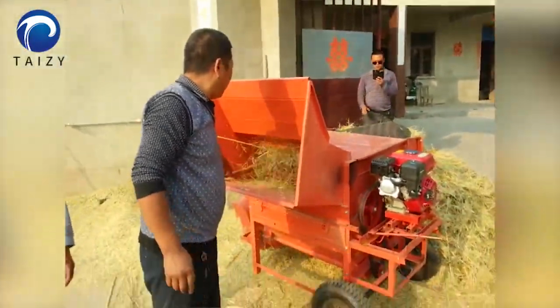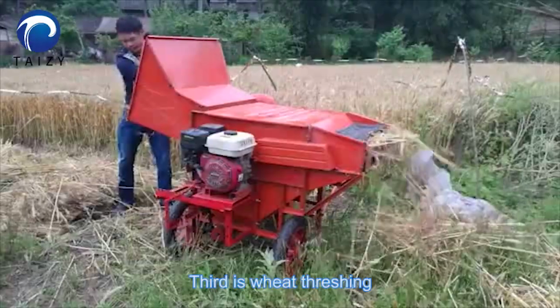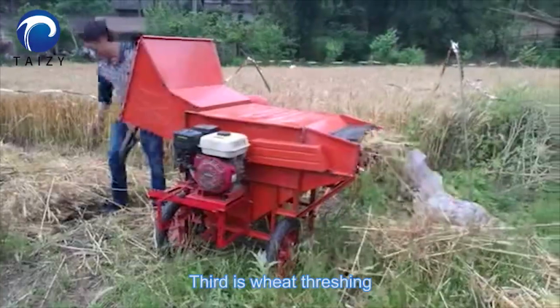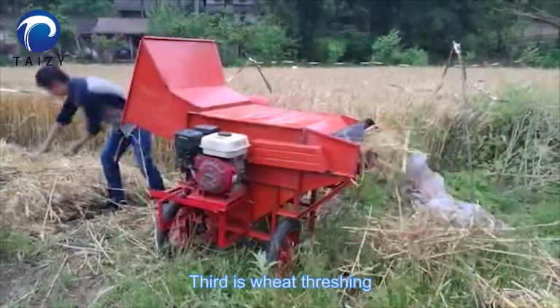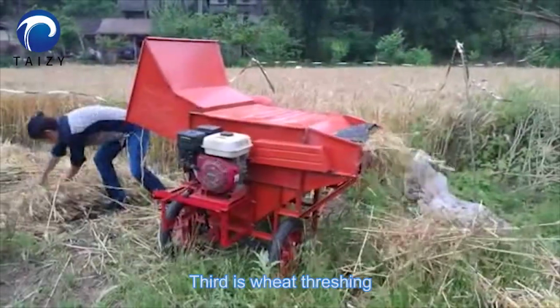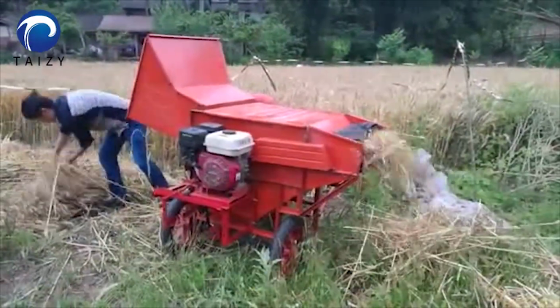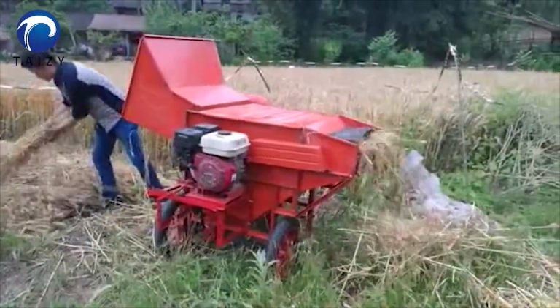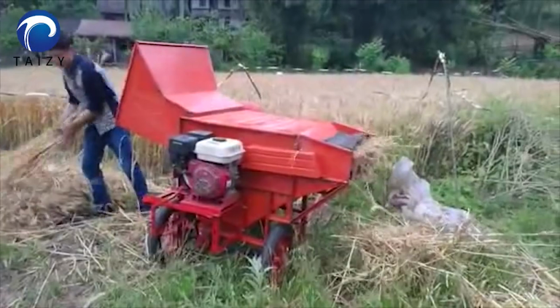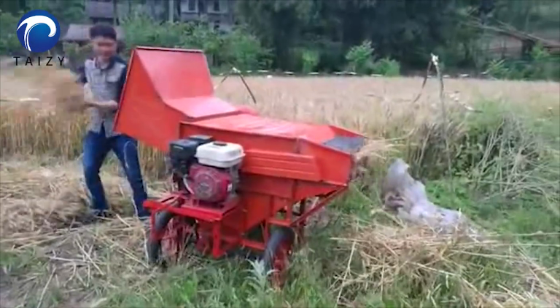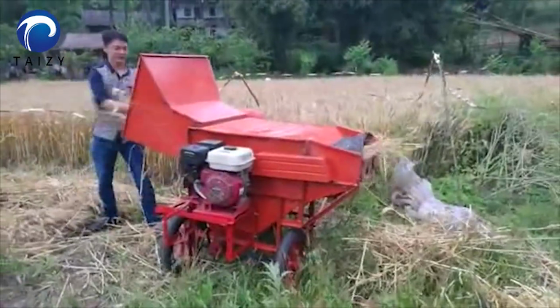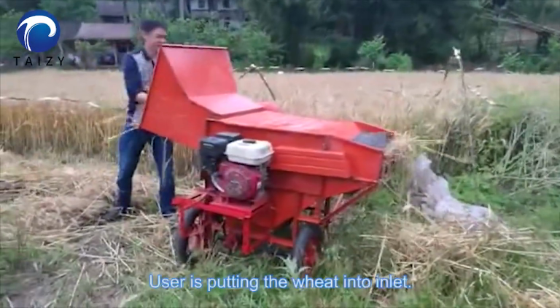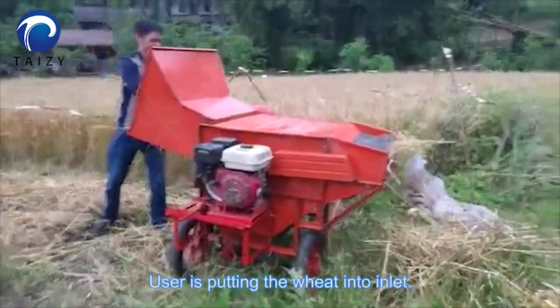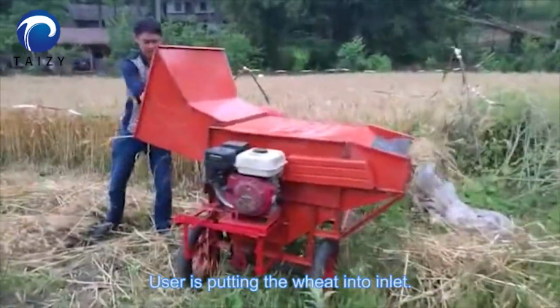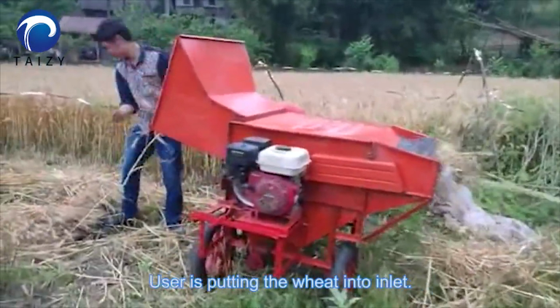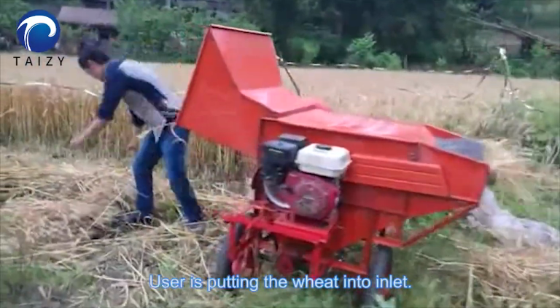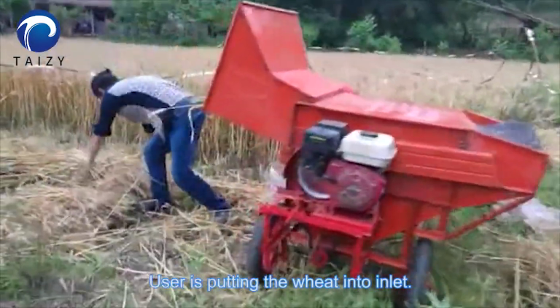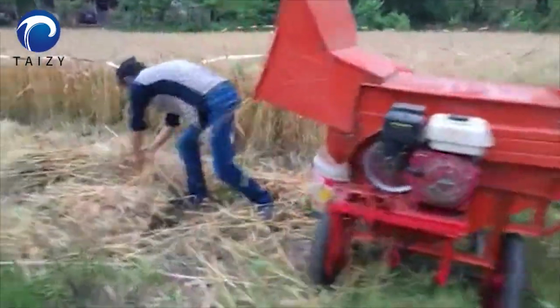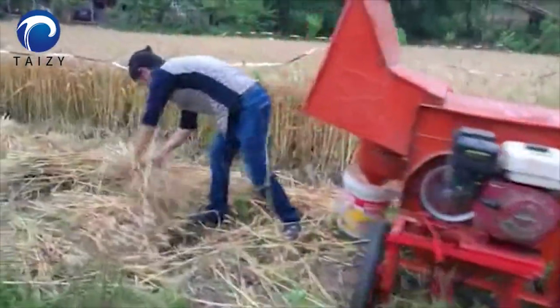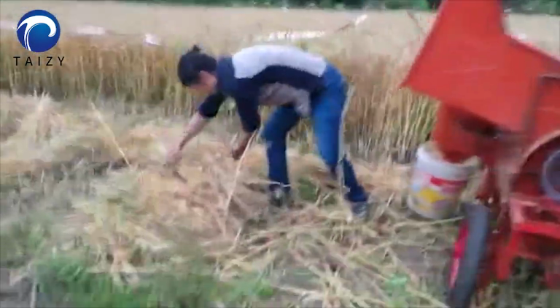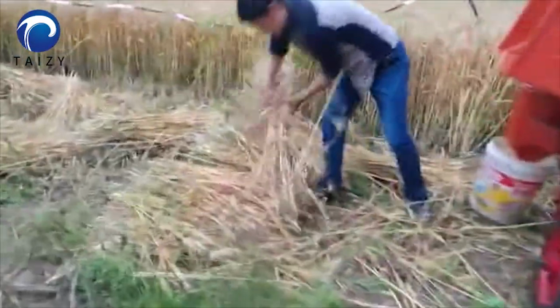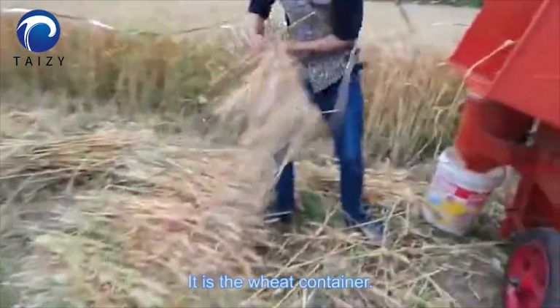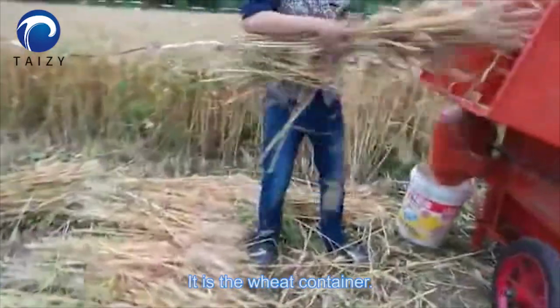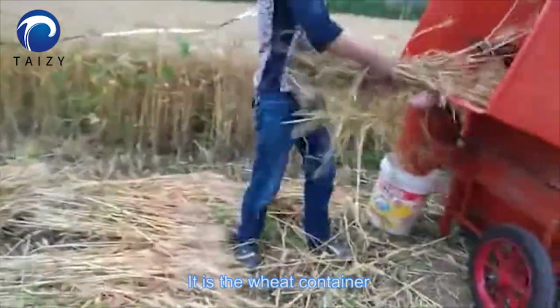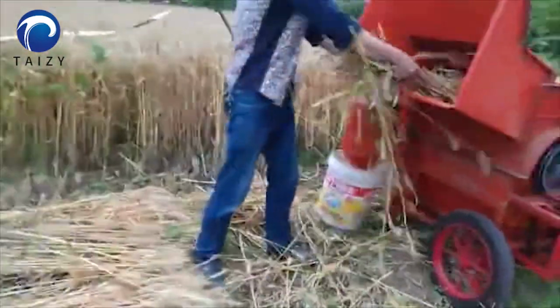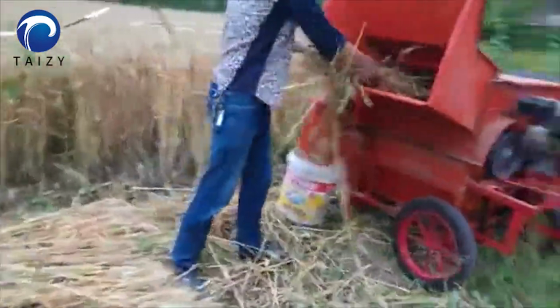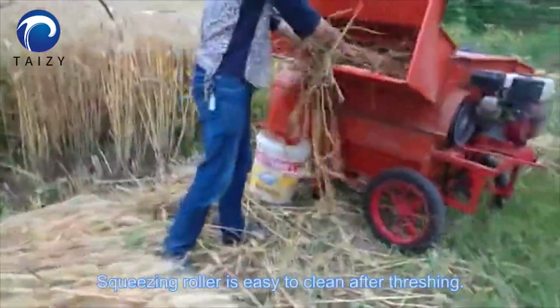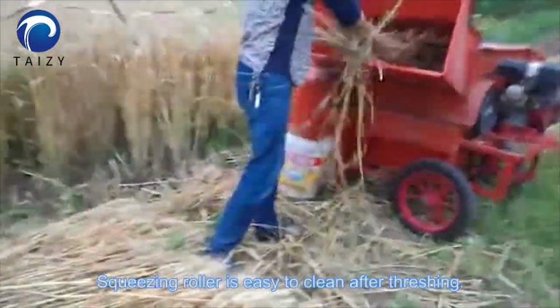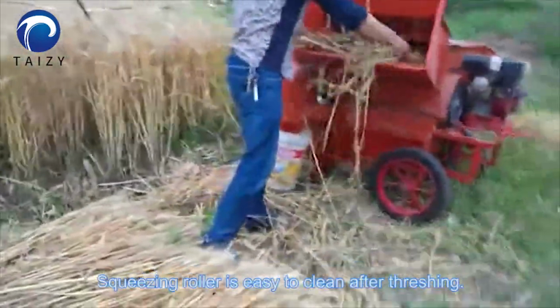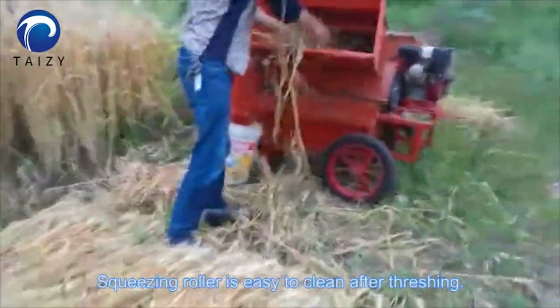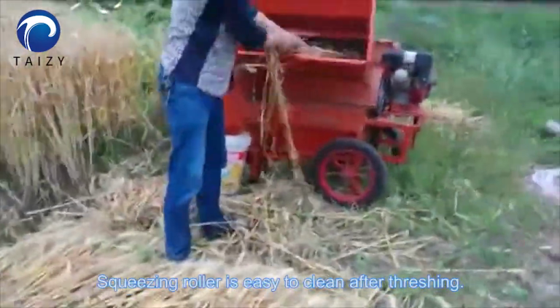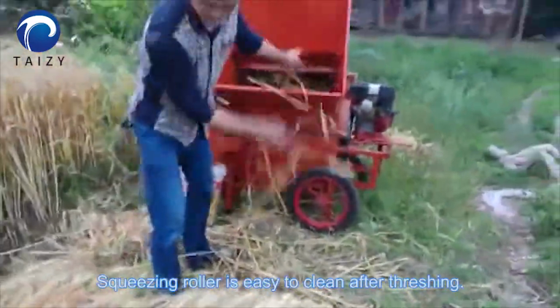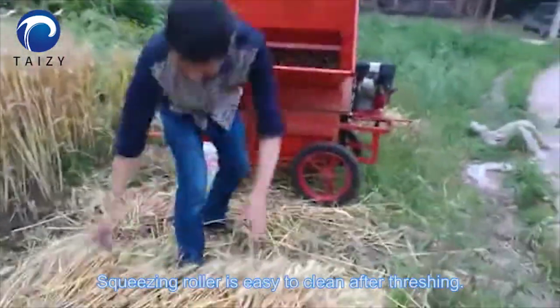Third is wheat threshing. The user is putting the wheat into the inlet. The wheat container and squeezing roller are easy to clean after threshing.